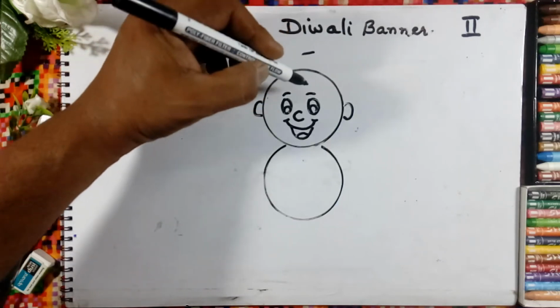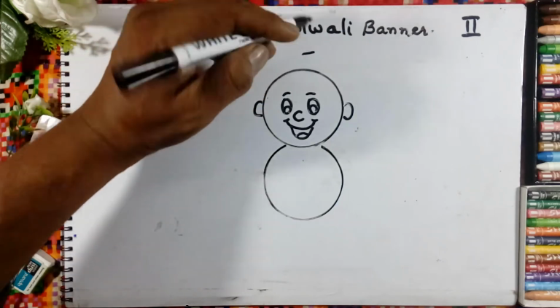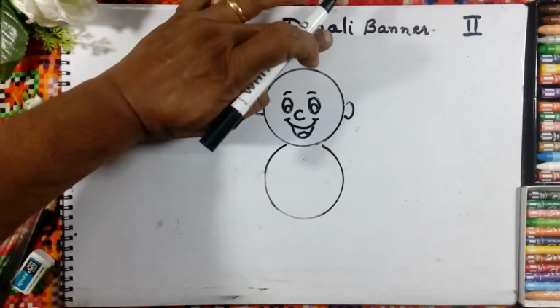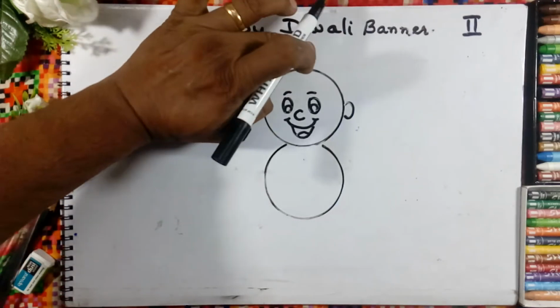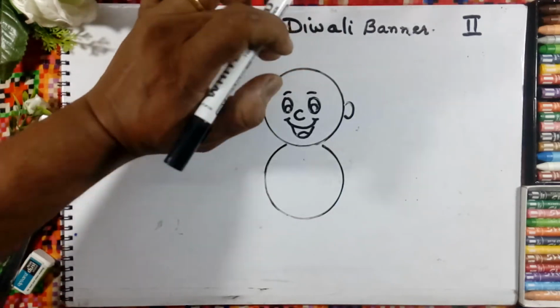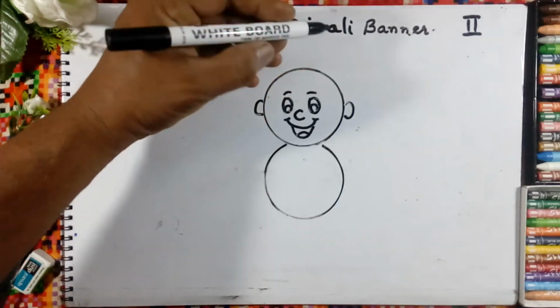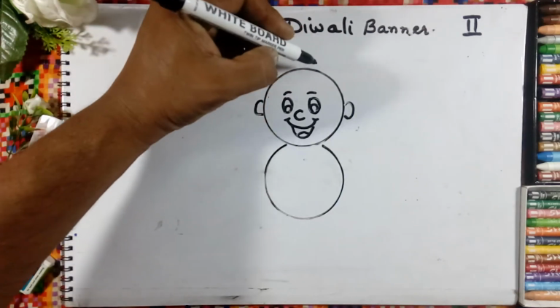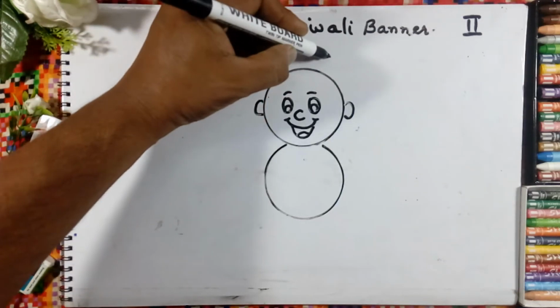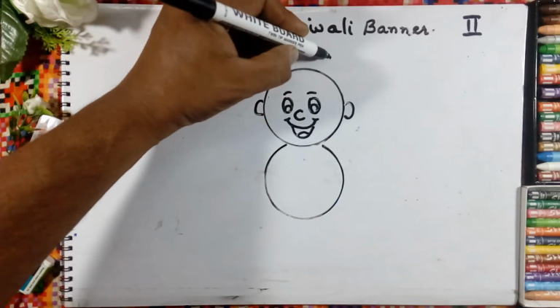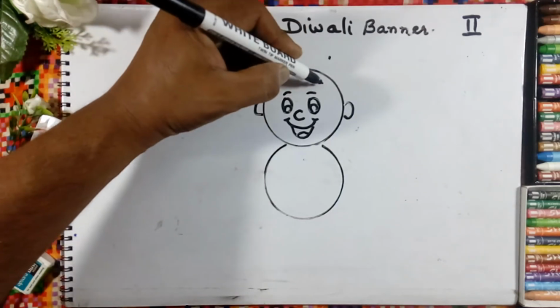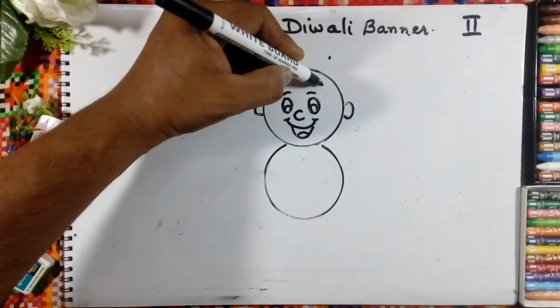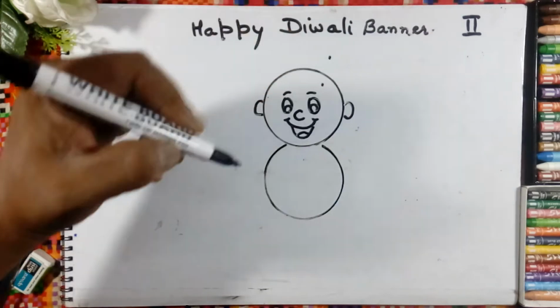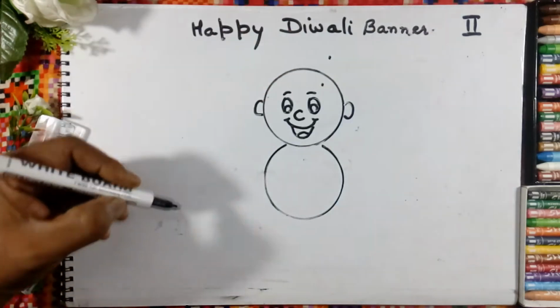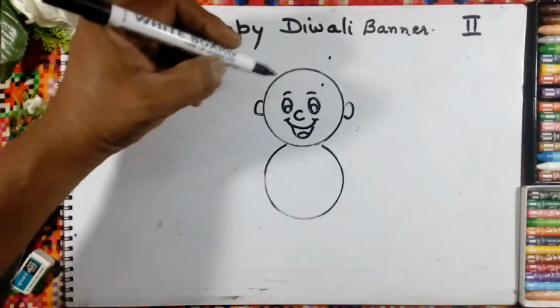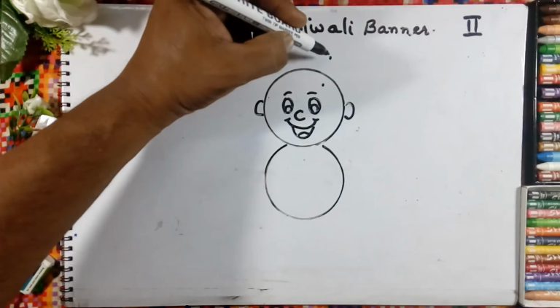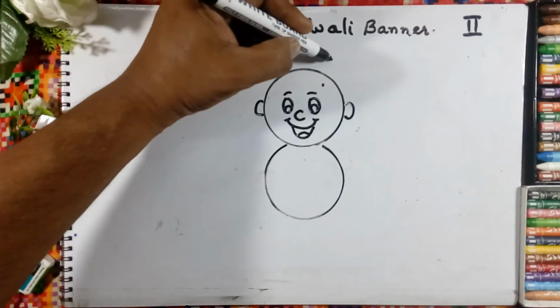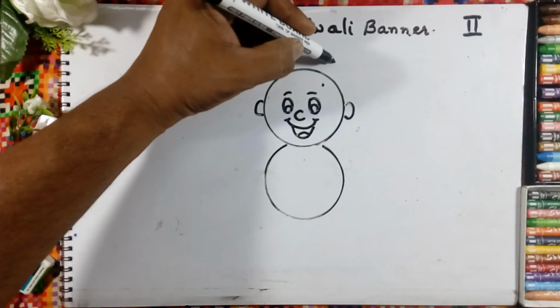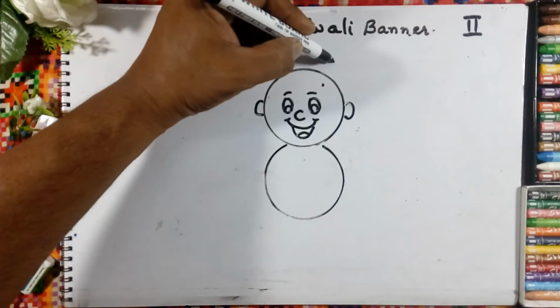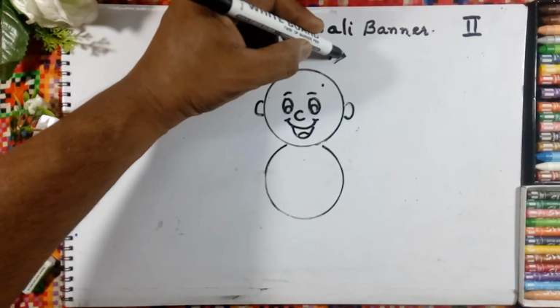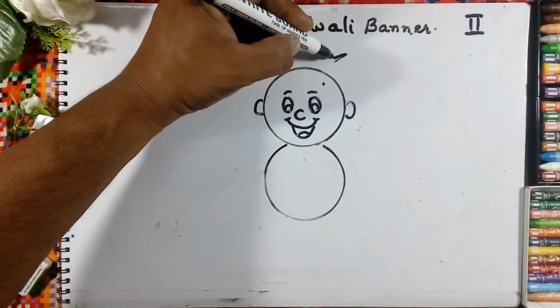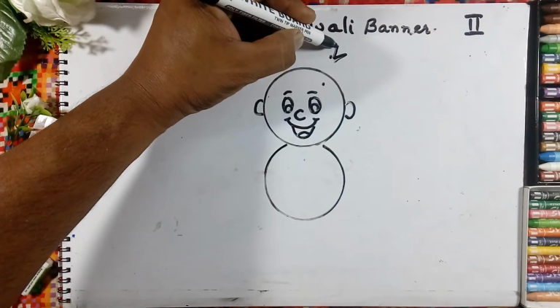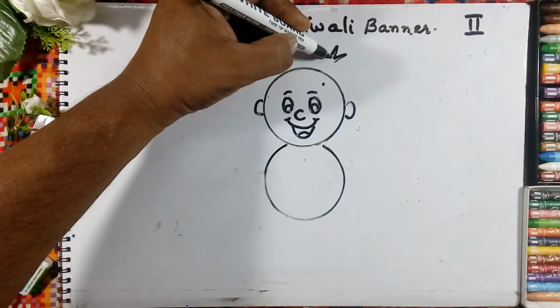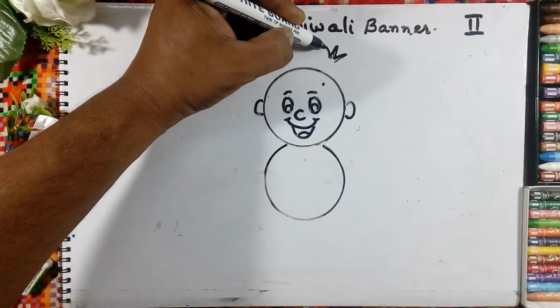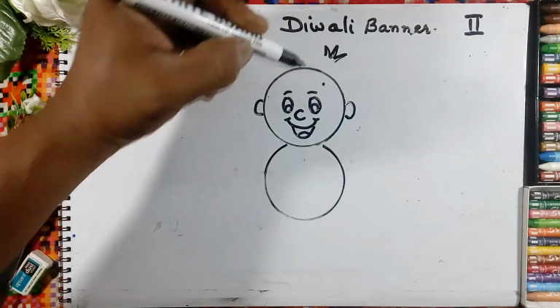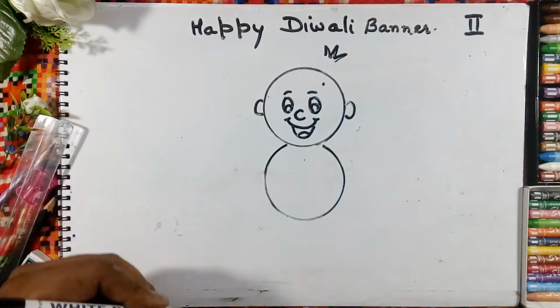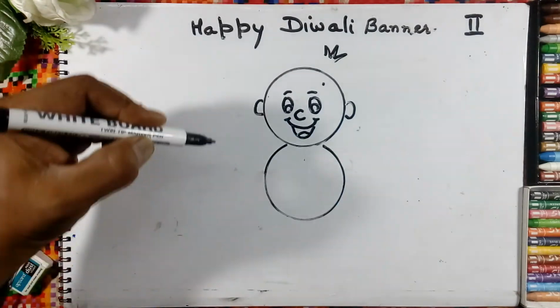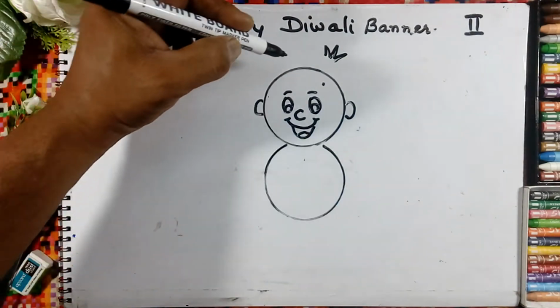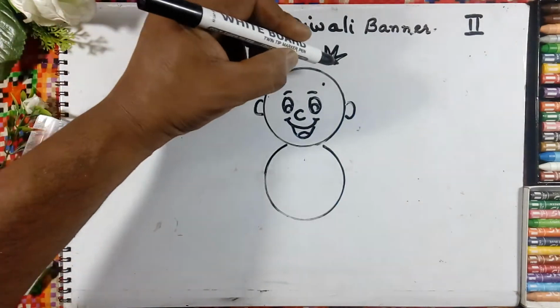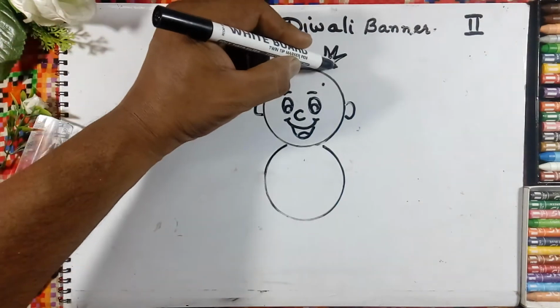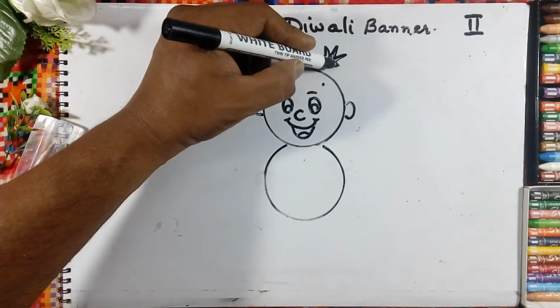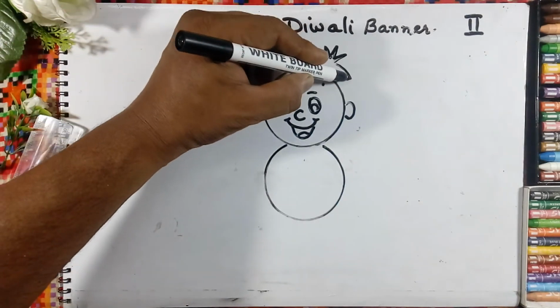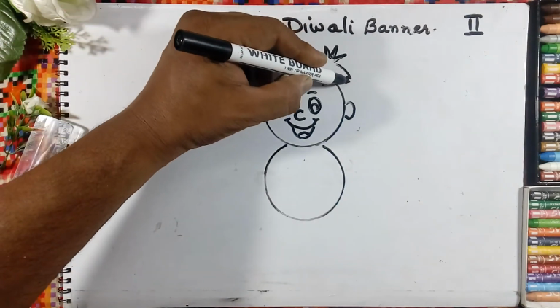We will draw the hair. Put the point here and one point here, and here we will draw the grass. We will join the line like this.